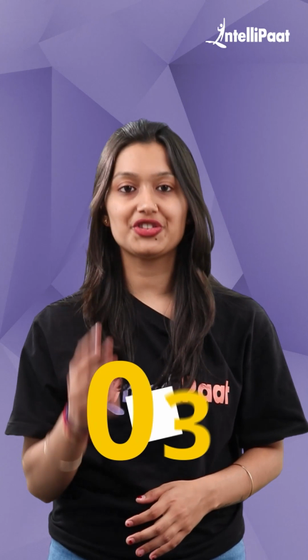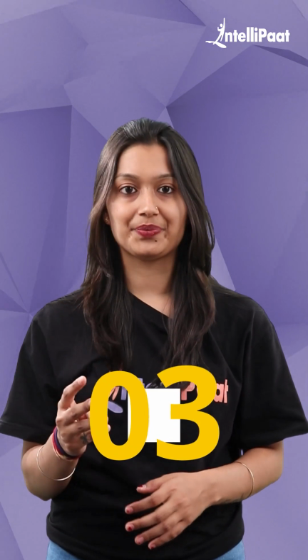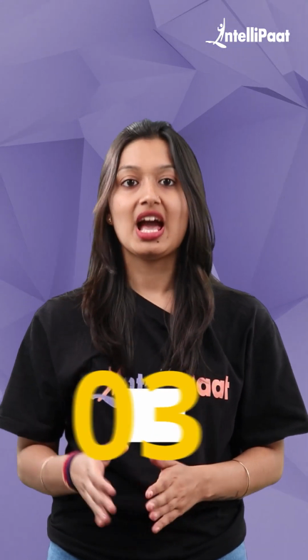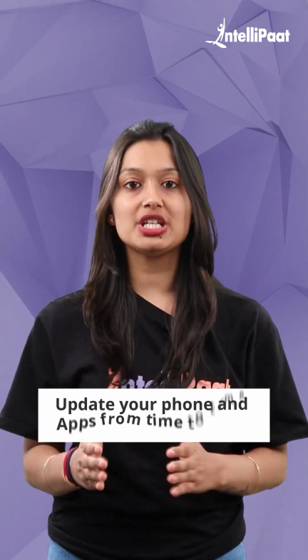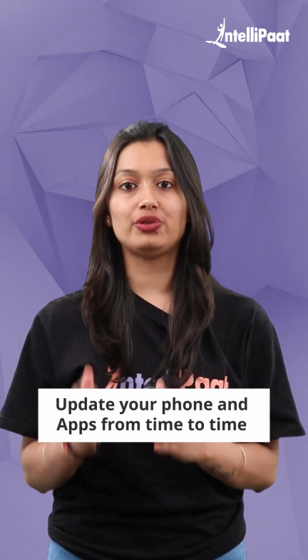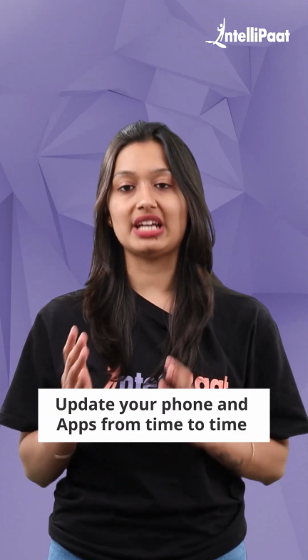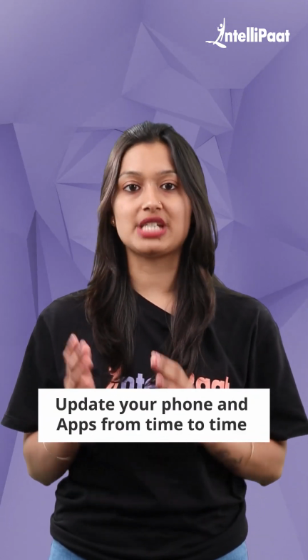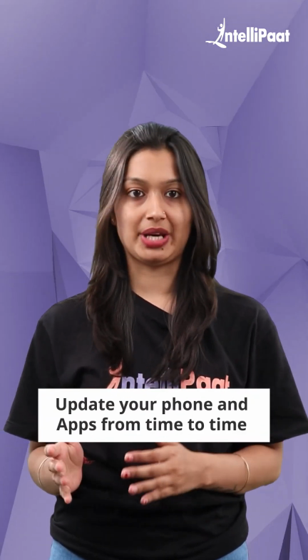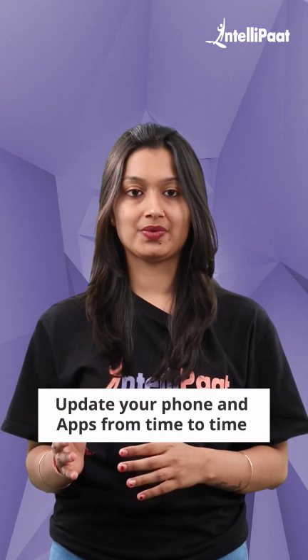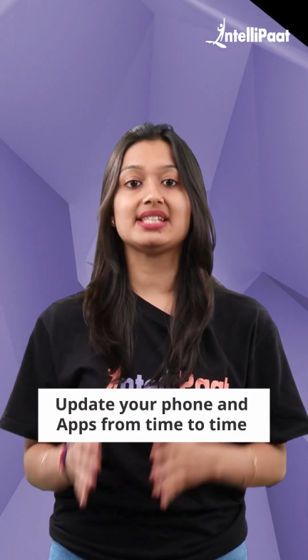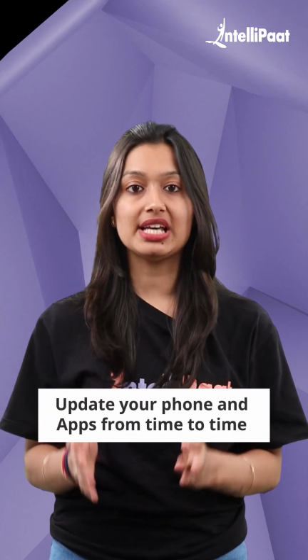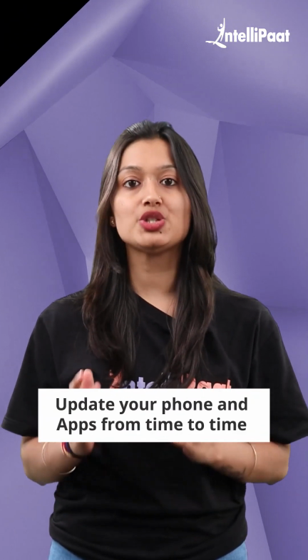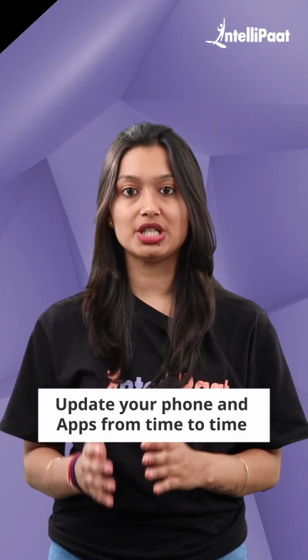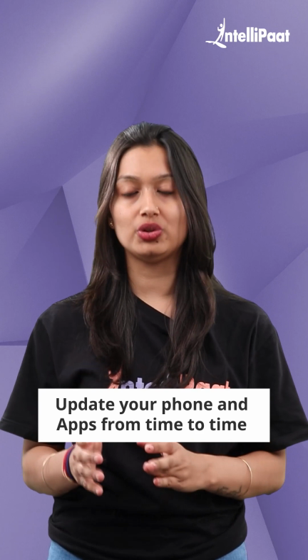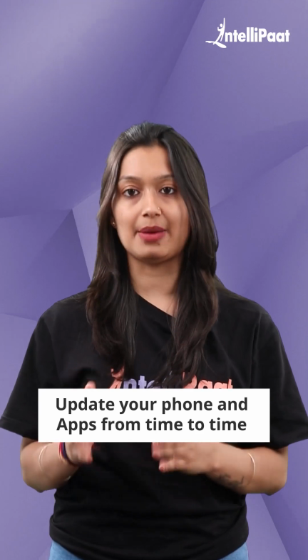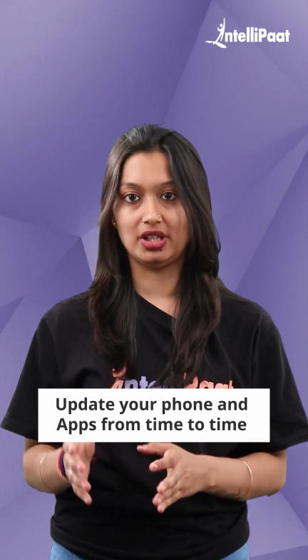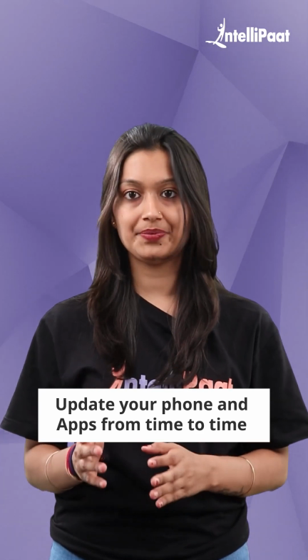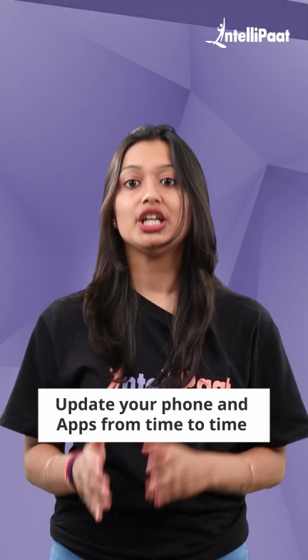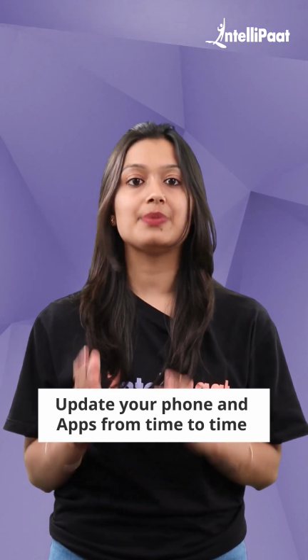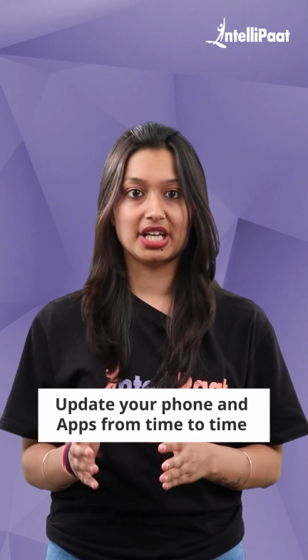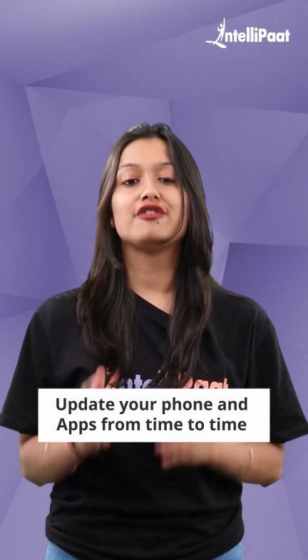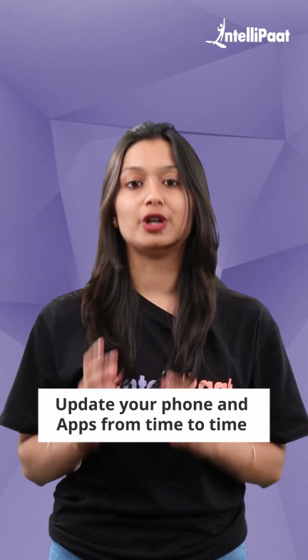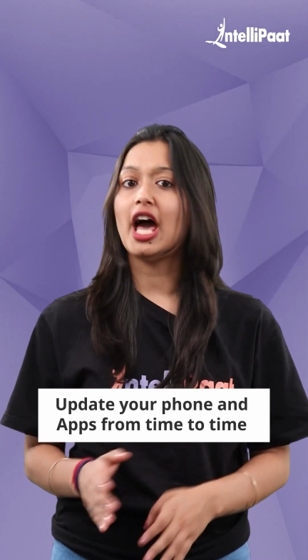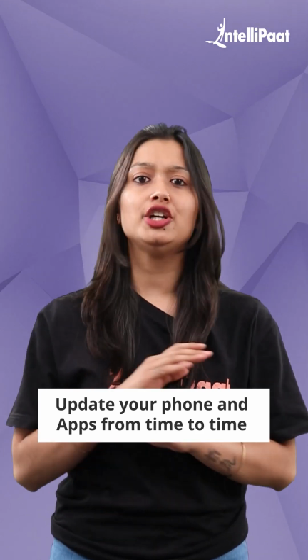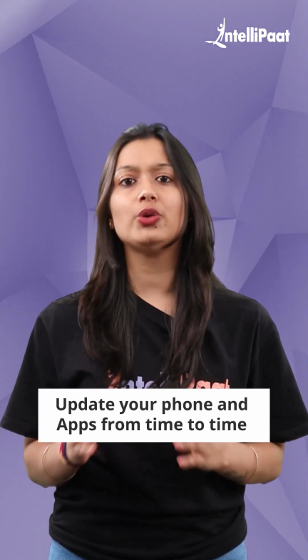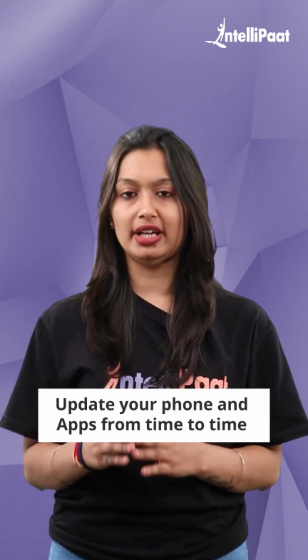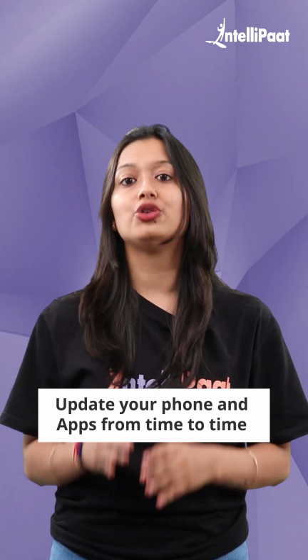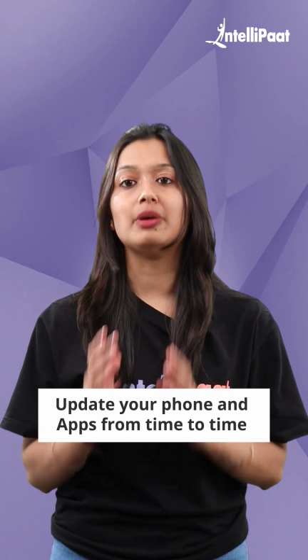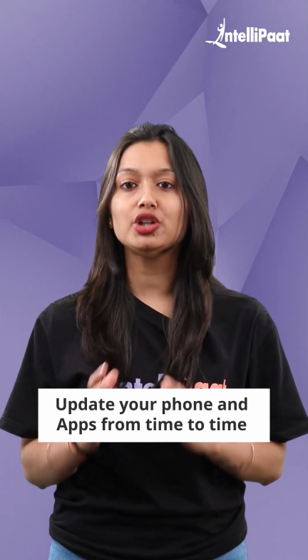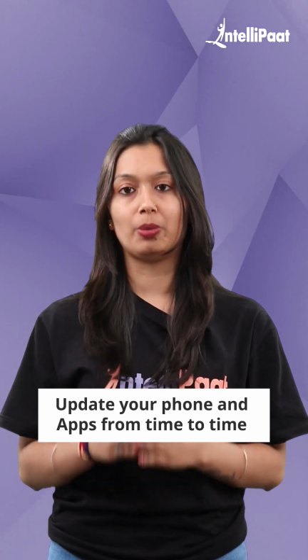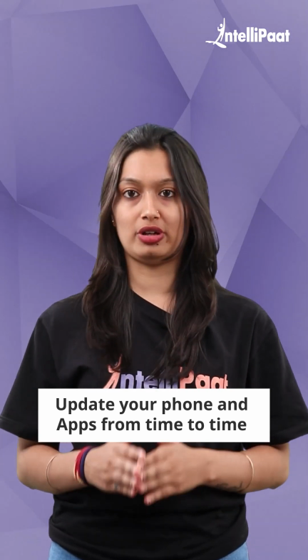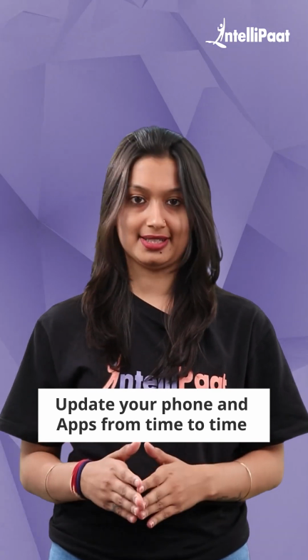3. Update your phone and apps regularly. It's advisable to update your phone and apps regularly. New app updates fix bugs, and not doing that could leave a back door open for hackers.